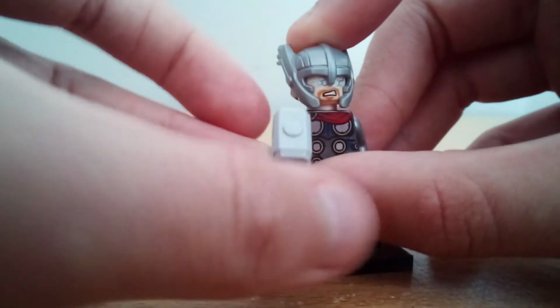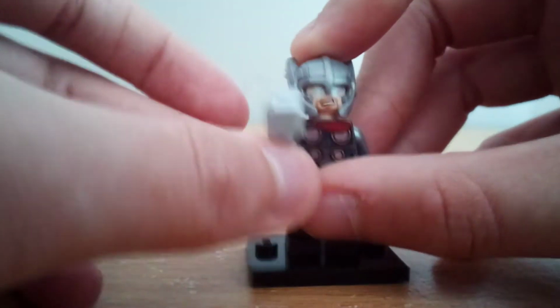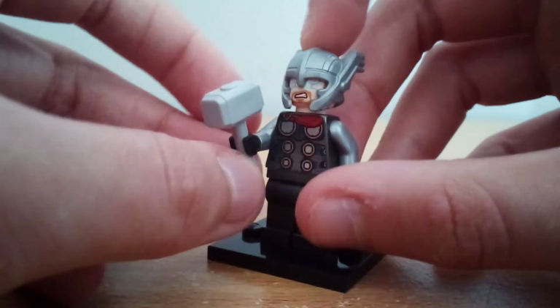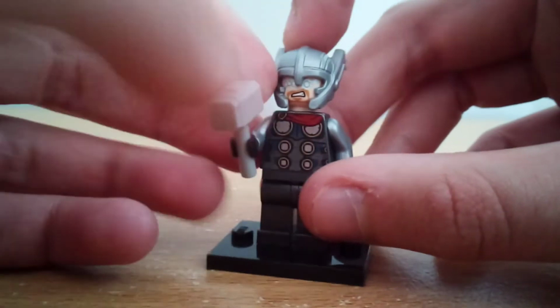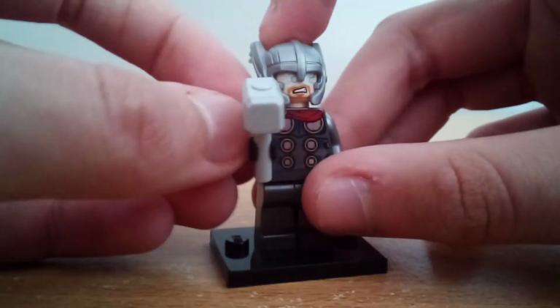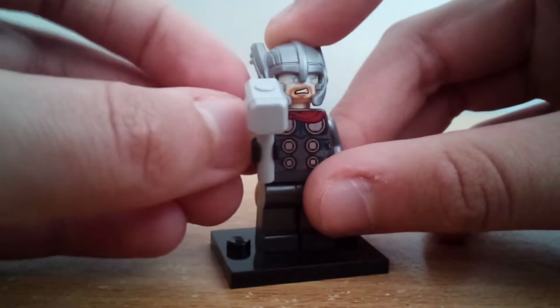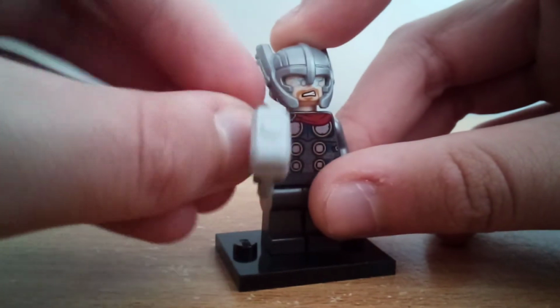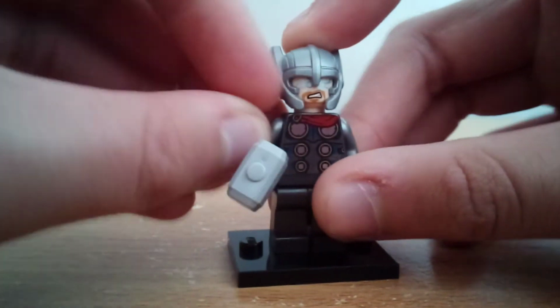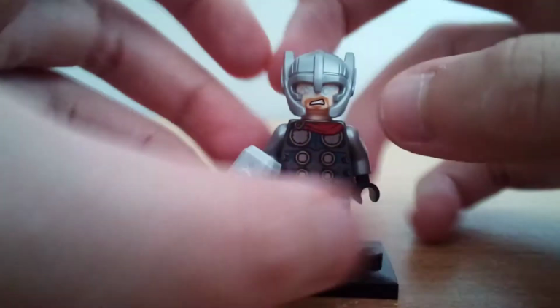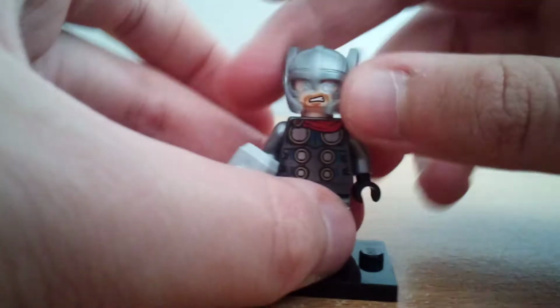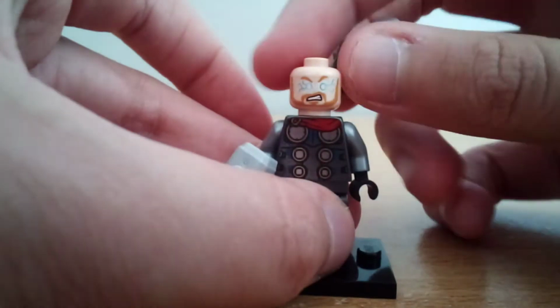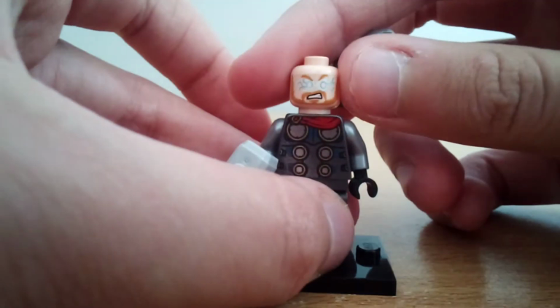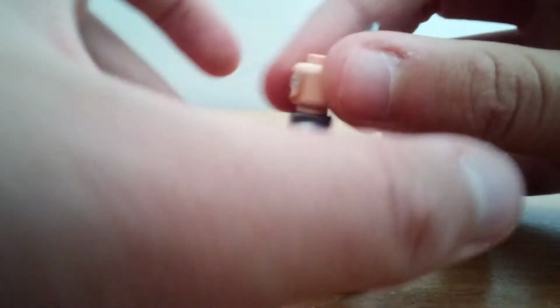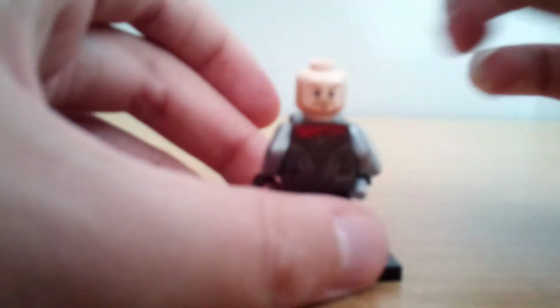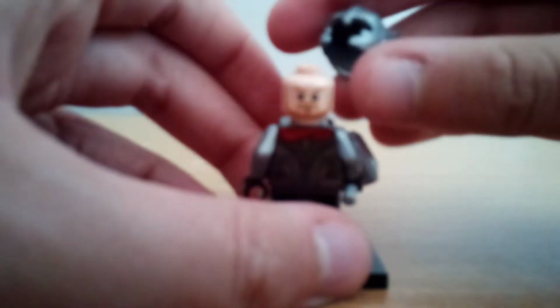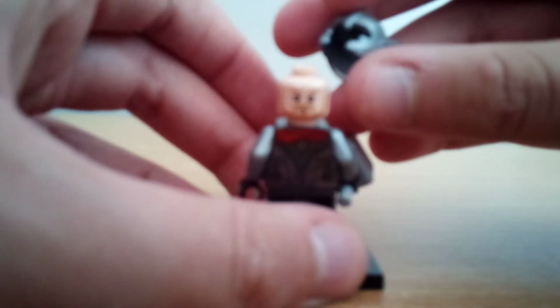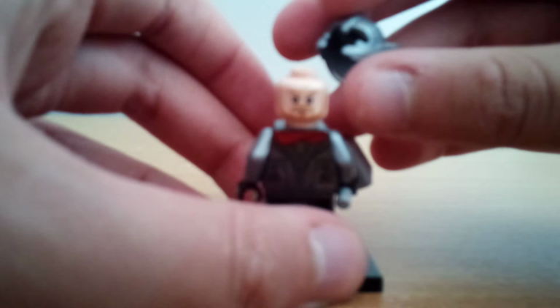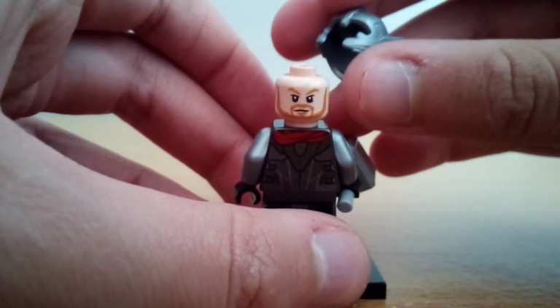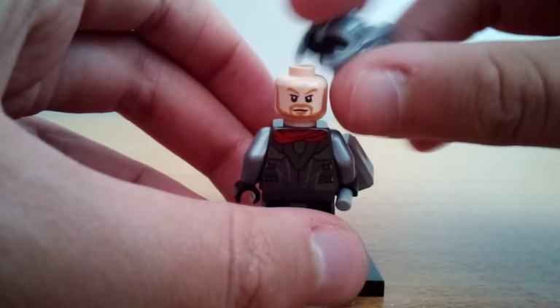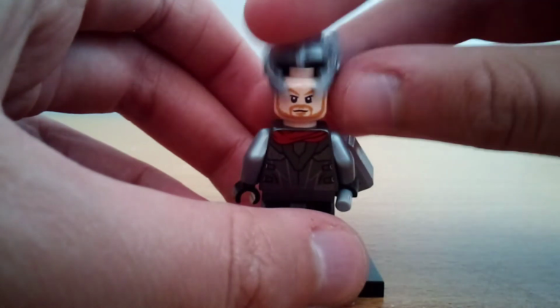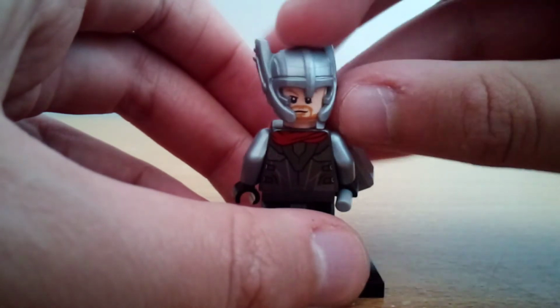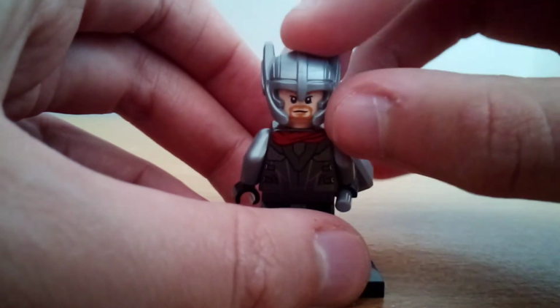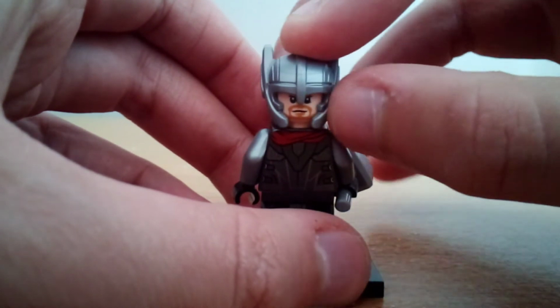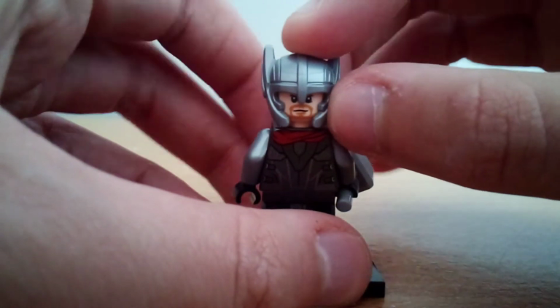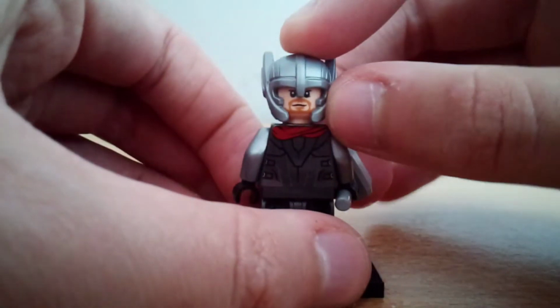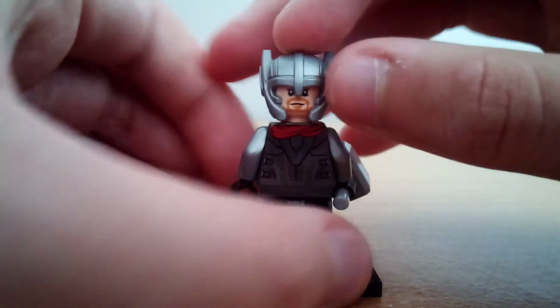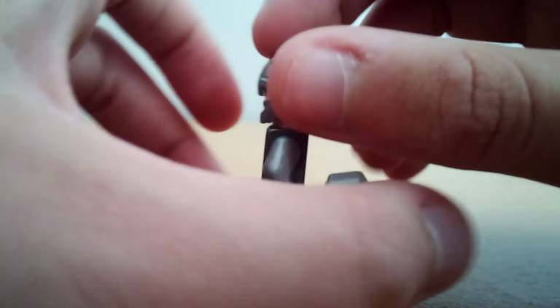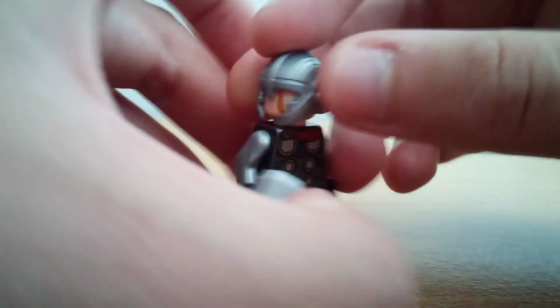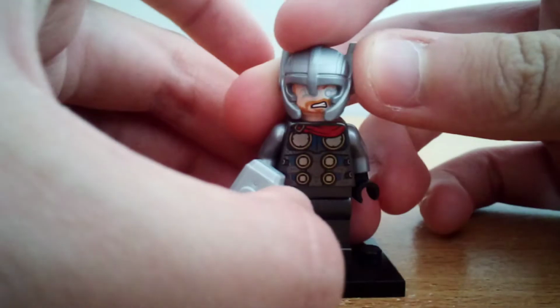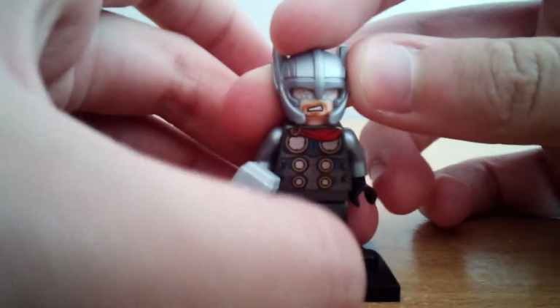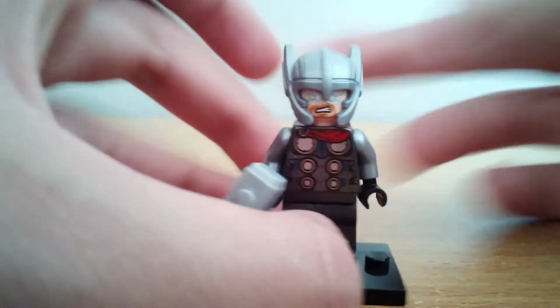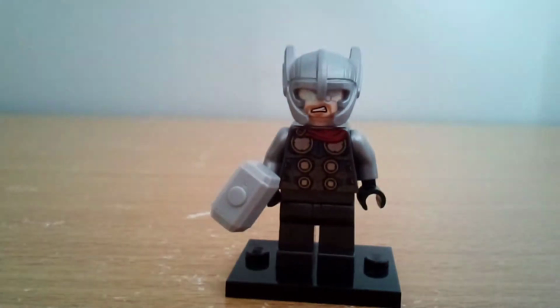I like the hammer here — glad they included that. He does have a second face, so if you don't want him to be using lightning powers, there you go. Overall, this Thor figure is just great.